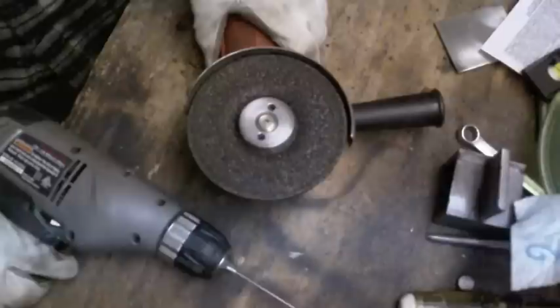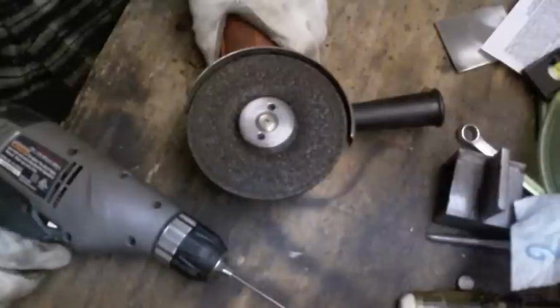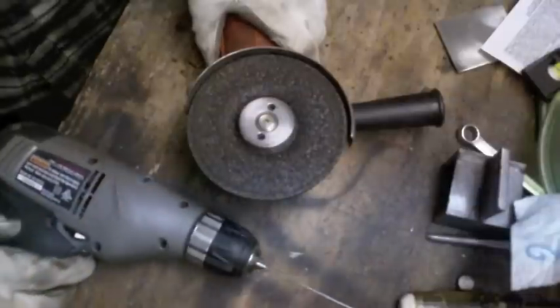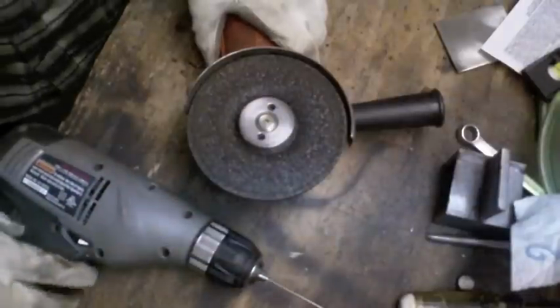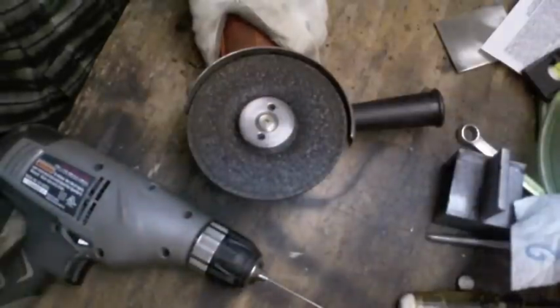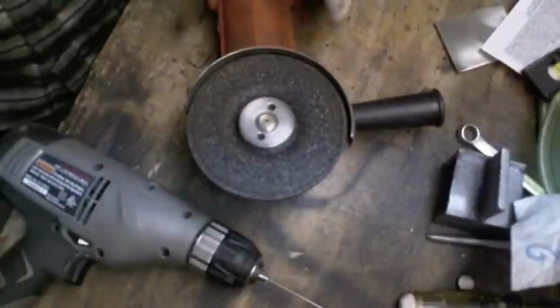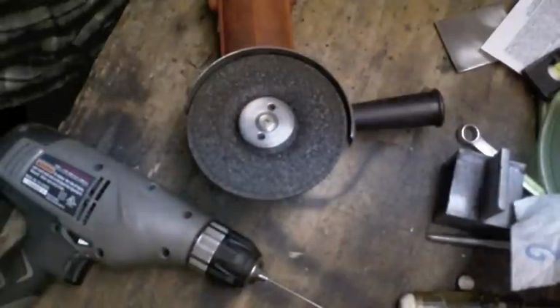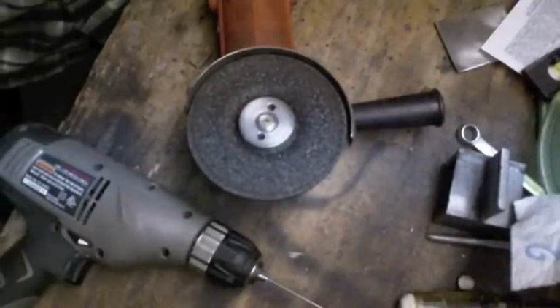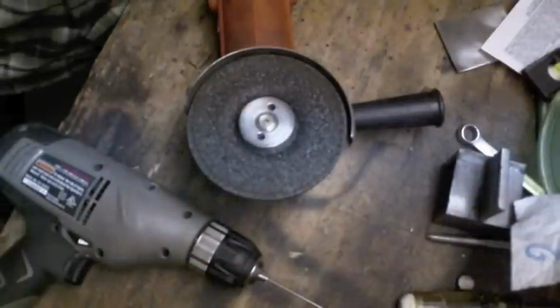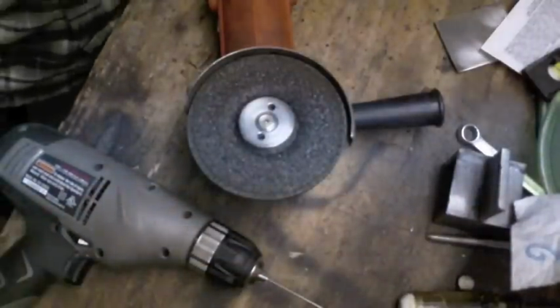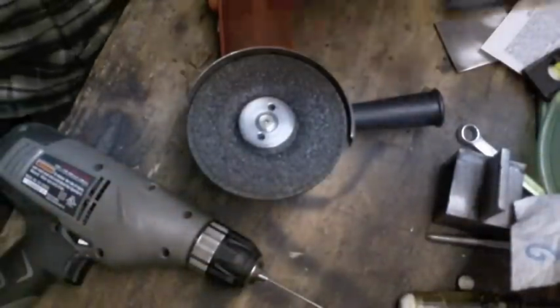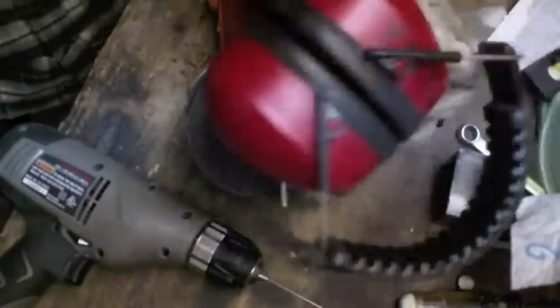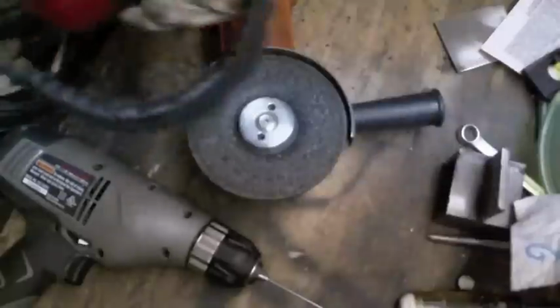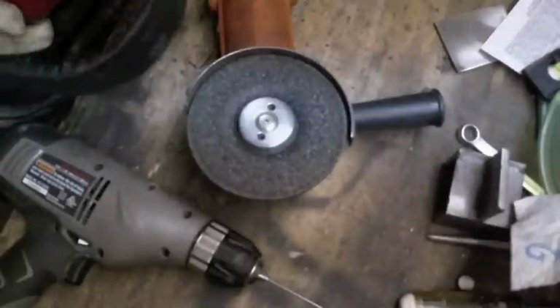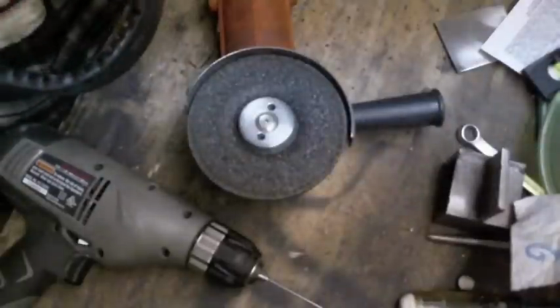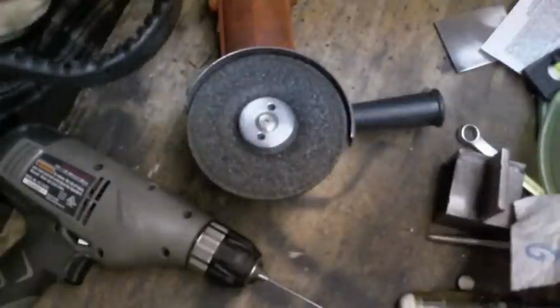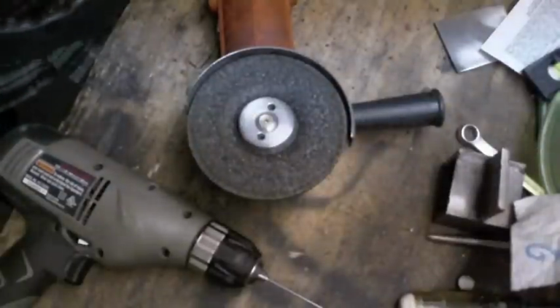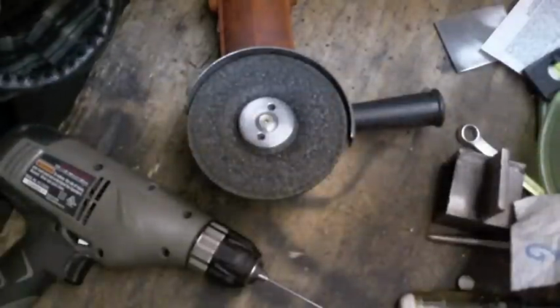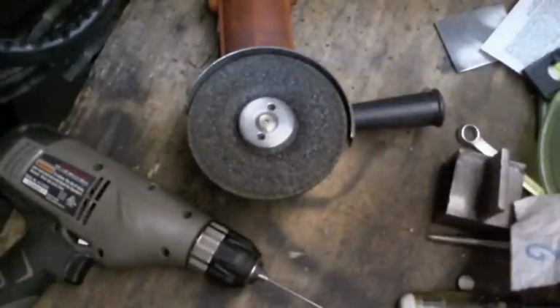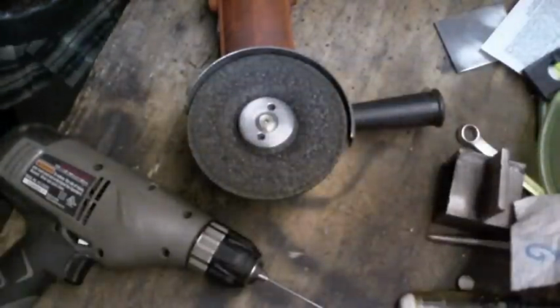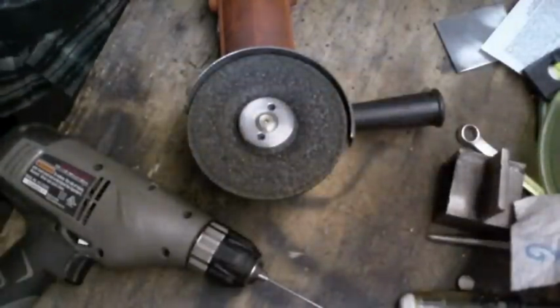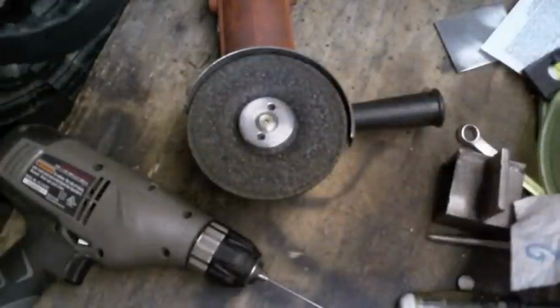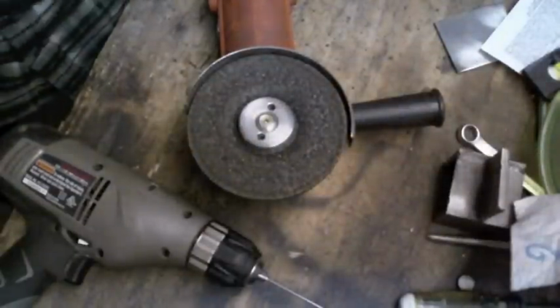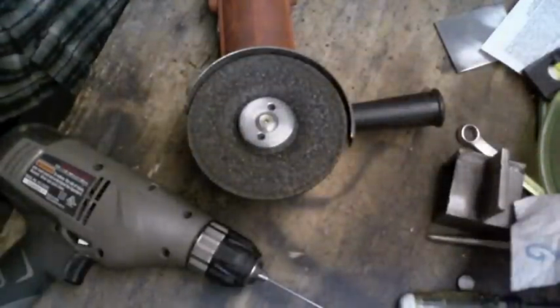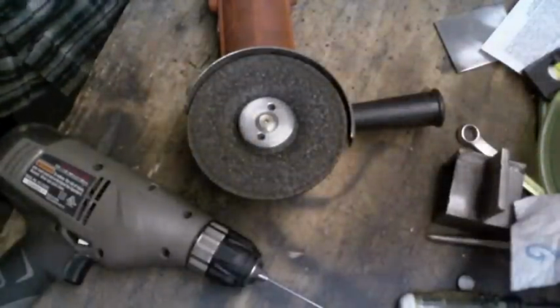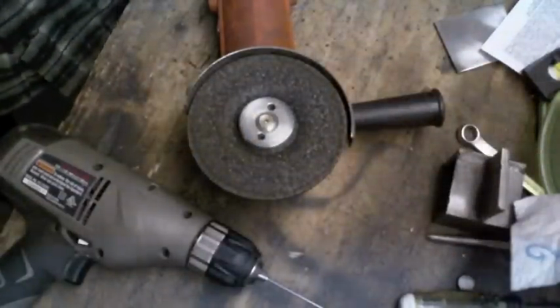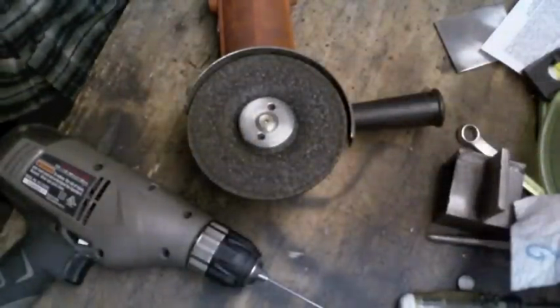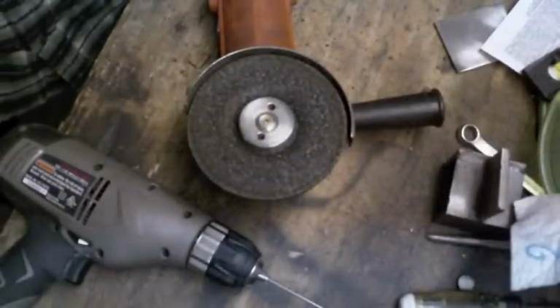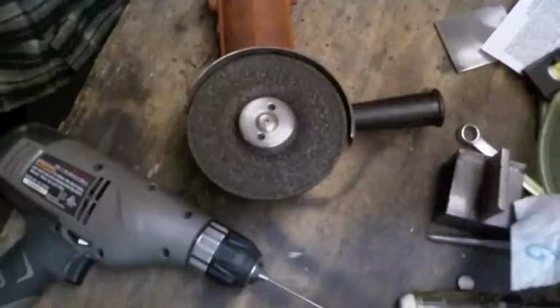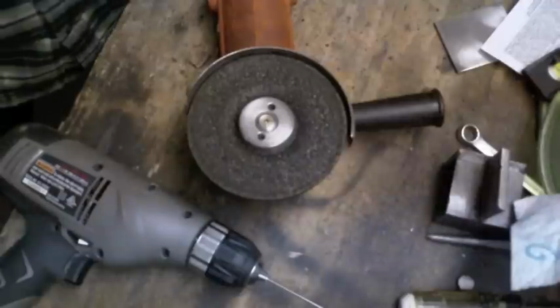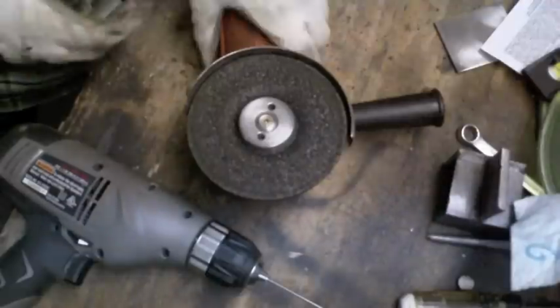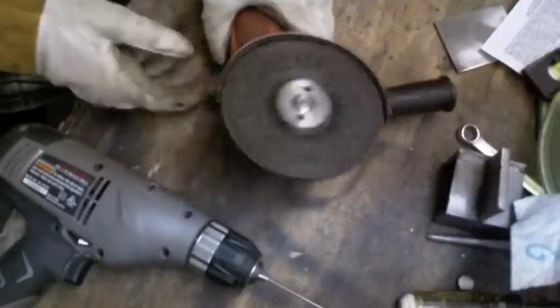Now I'm going to turn on the grinding wheel — it's going to be a little loud, so I'm going to put my hearing protection on and I won't talk during it because you won't be able to hear me. Here we go.